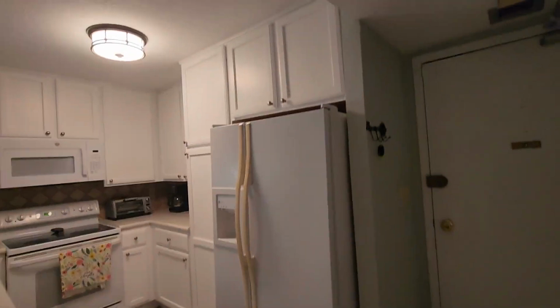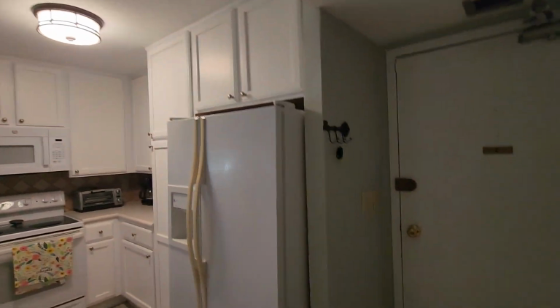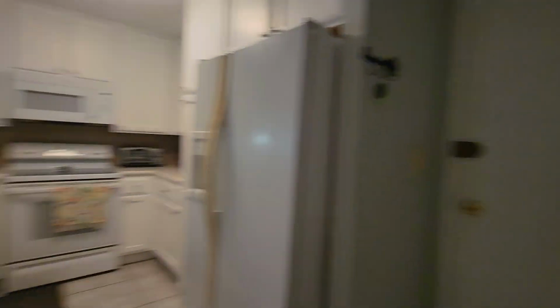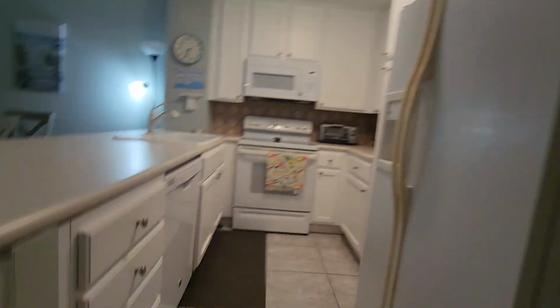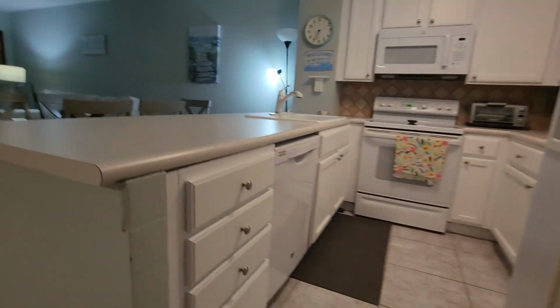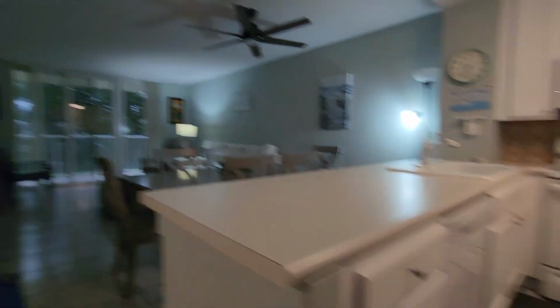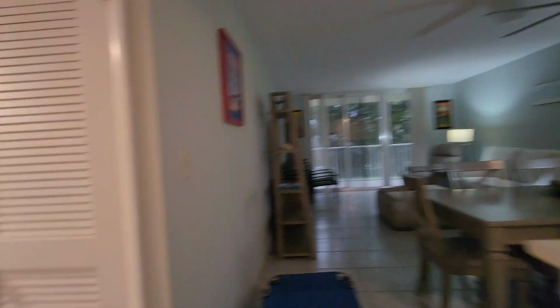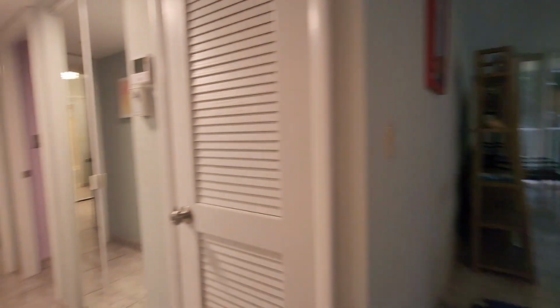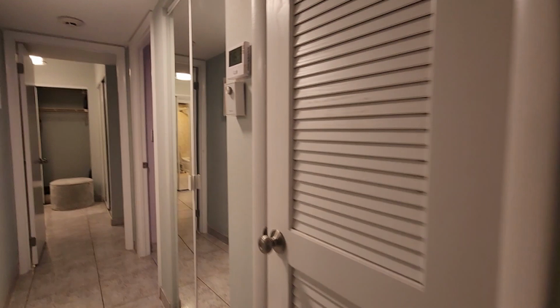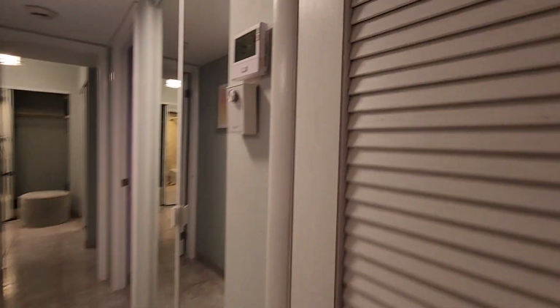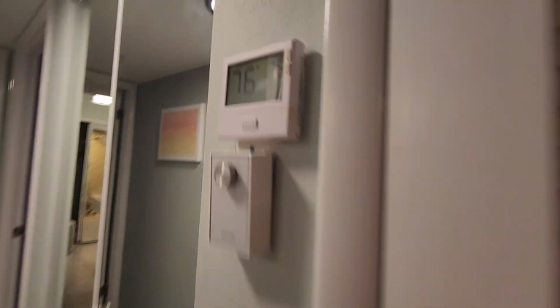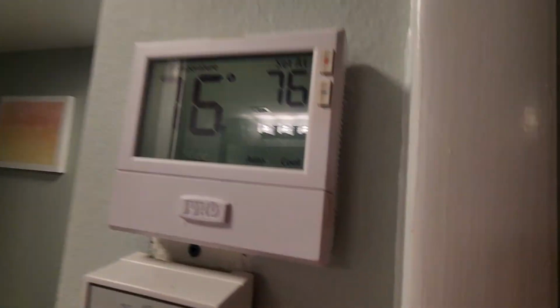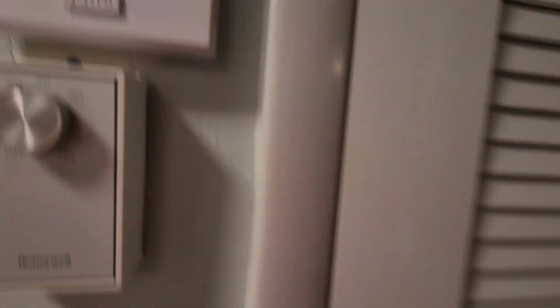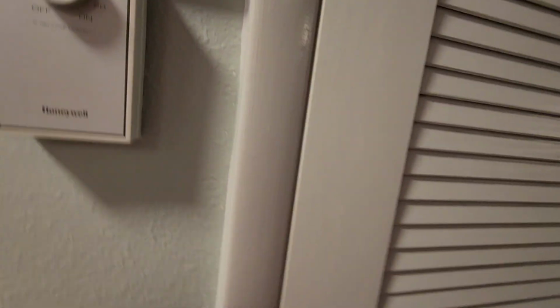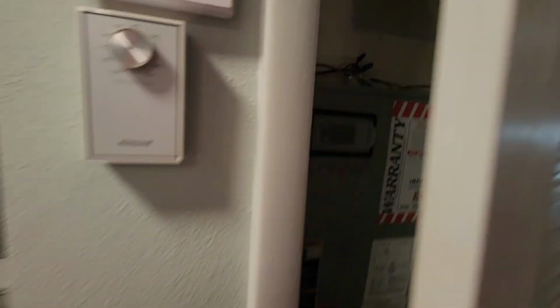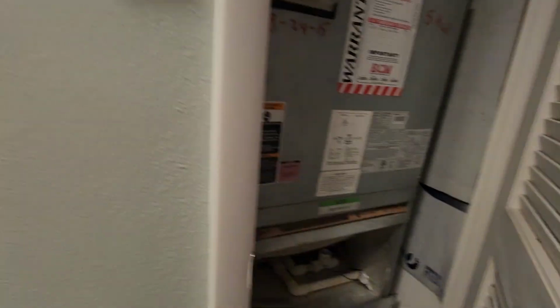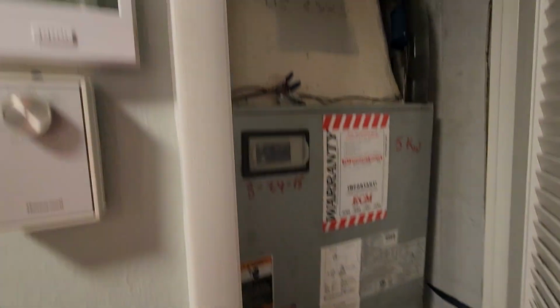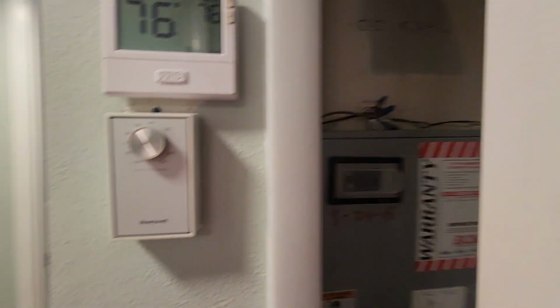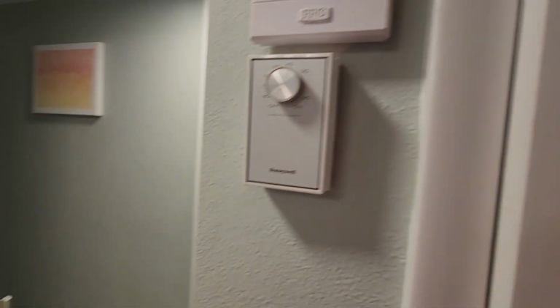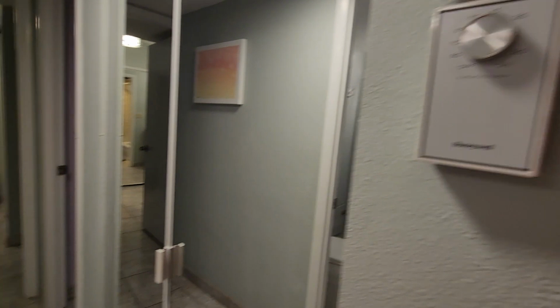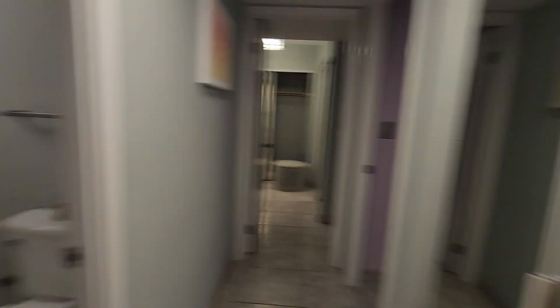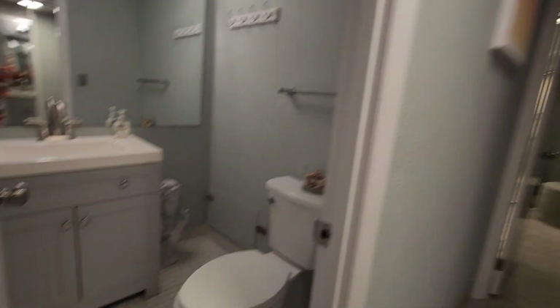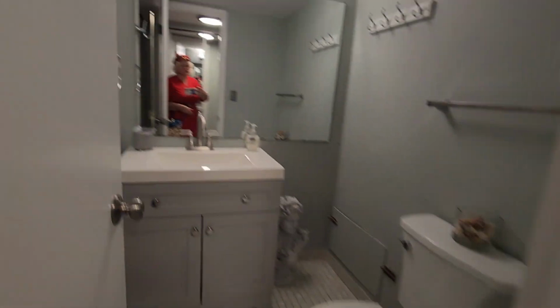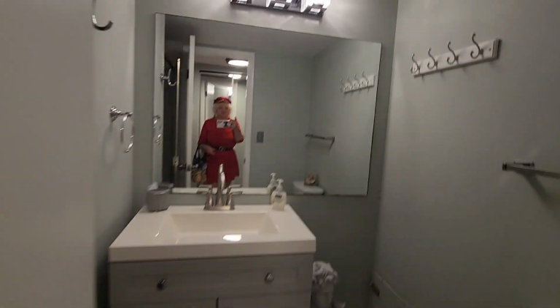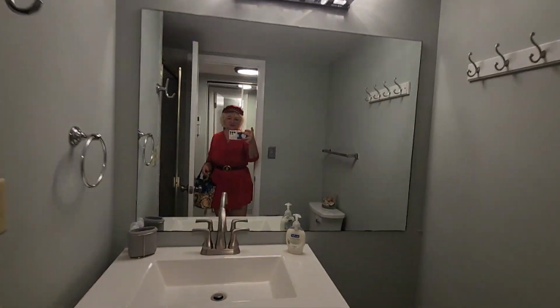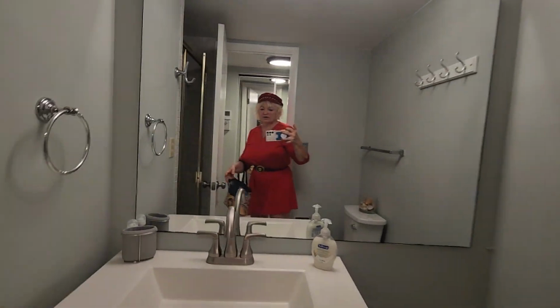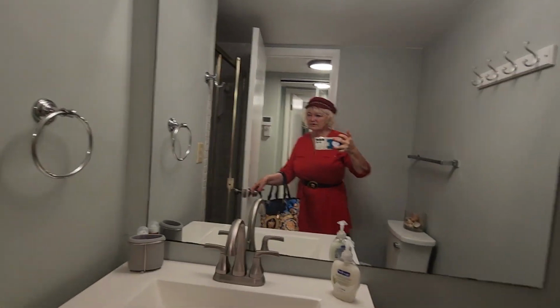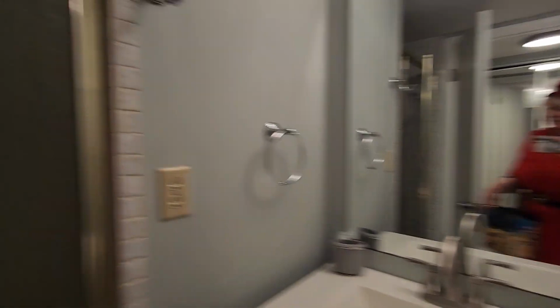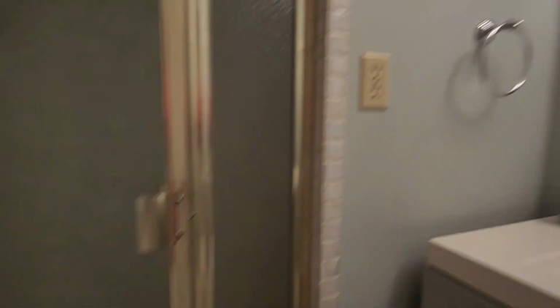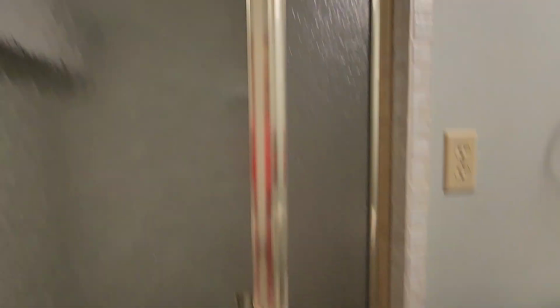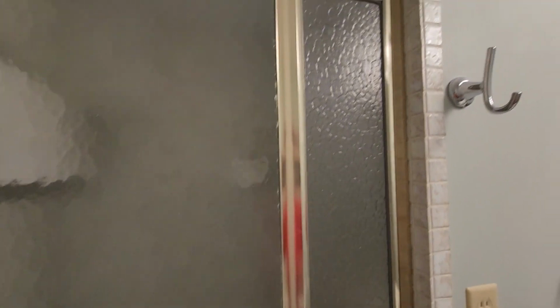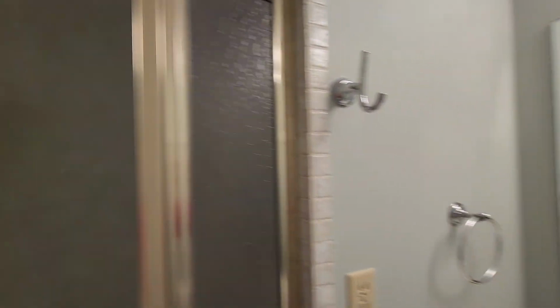This is the kitchen area. We do have central air — the central air unit is right here in the closet. Full bathroom with shower right here. This is the shower area.